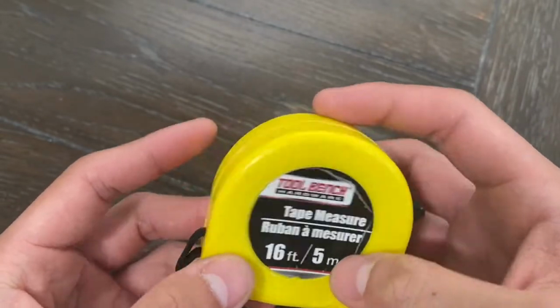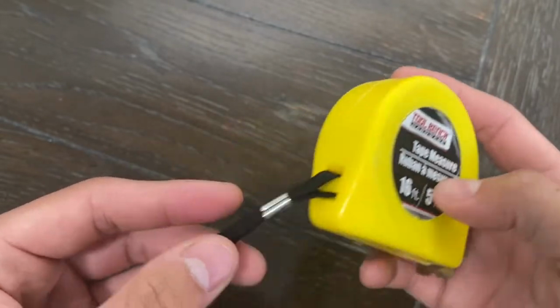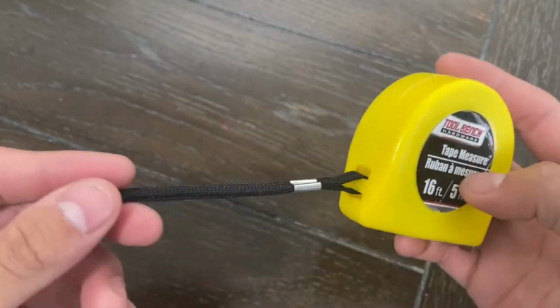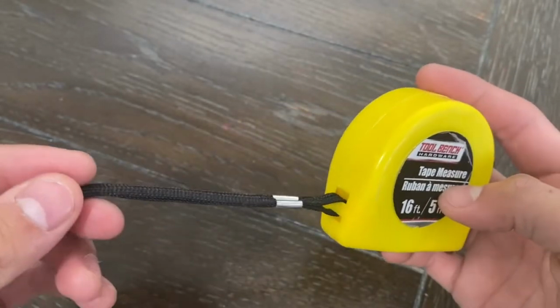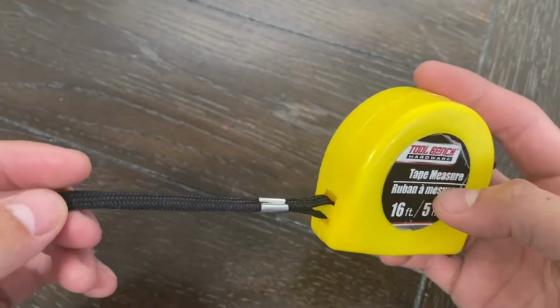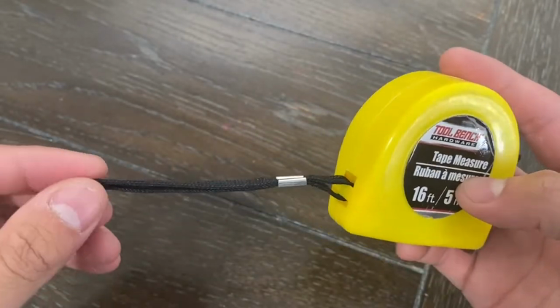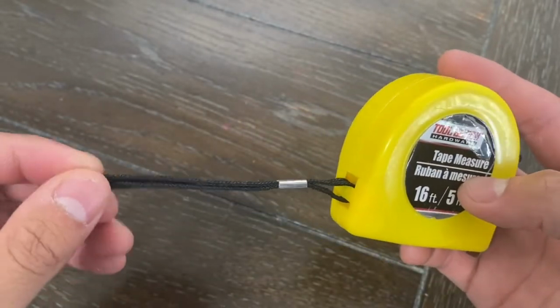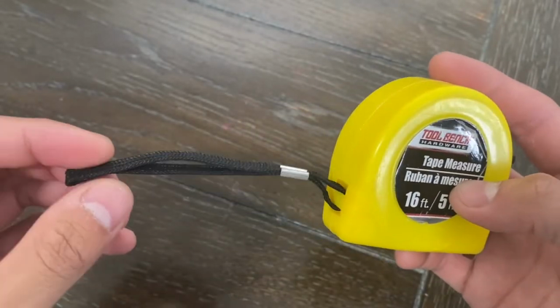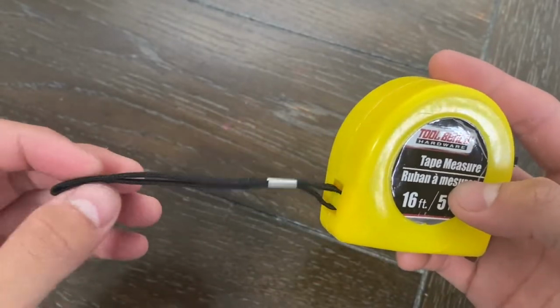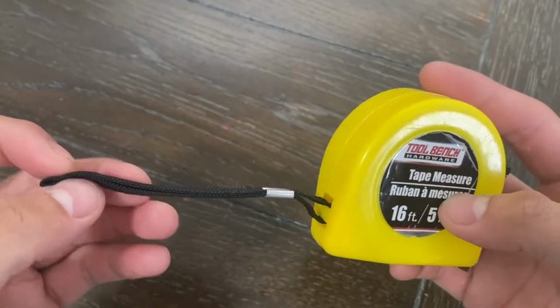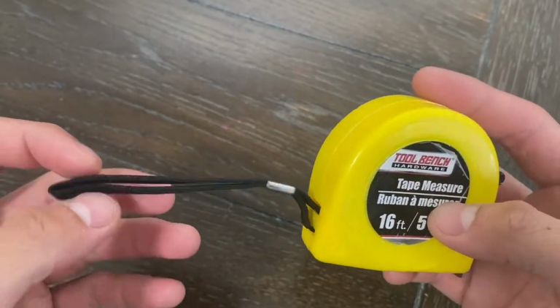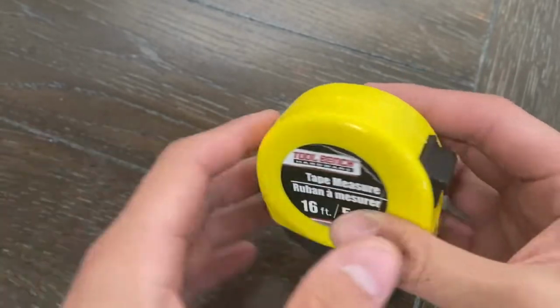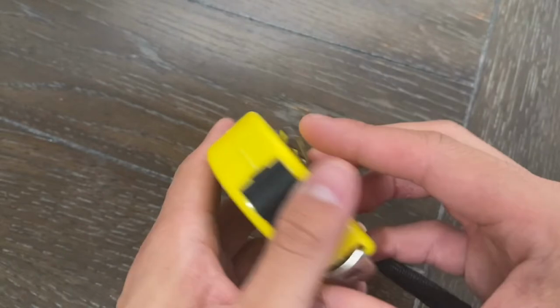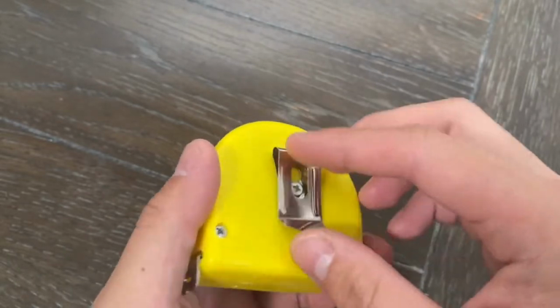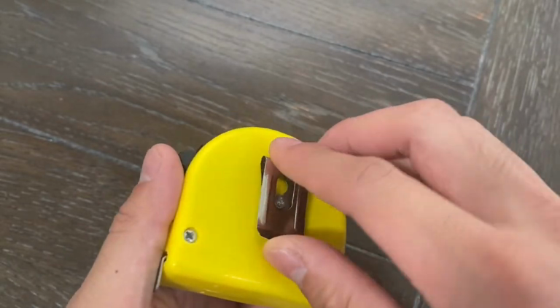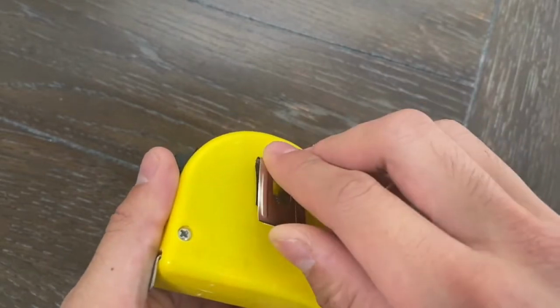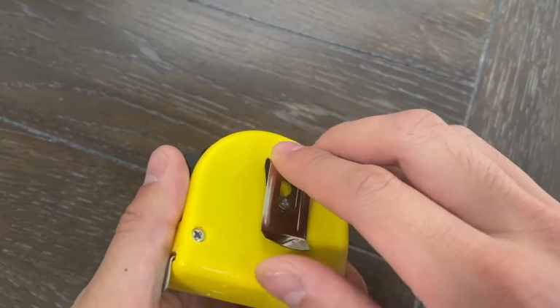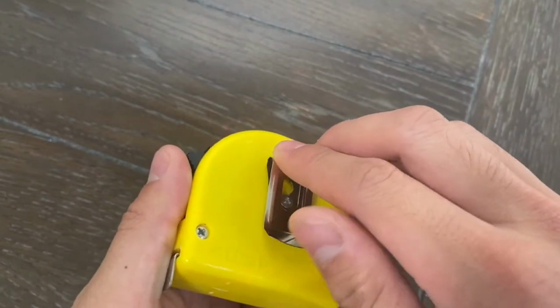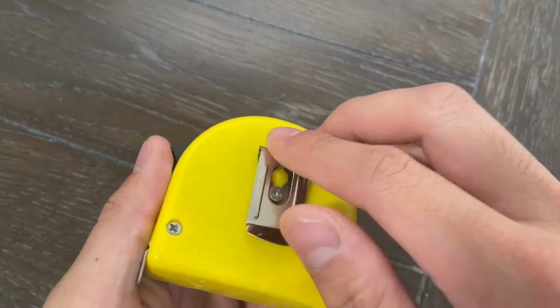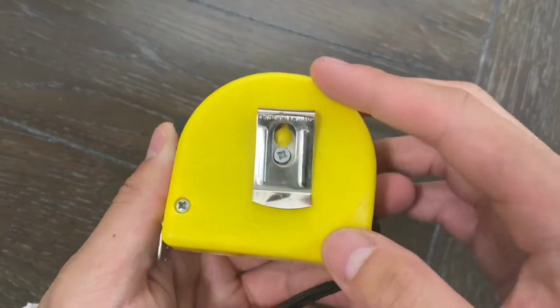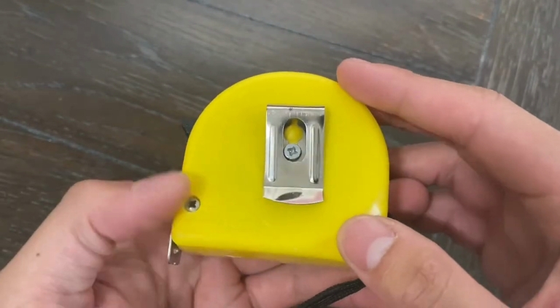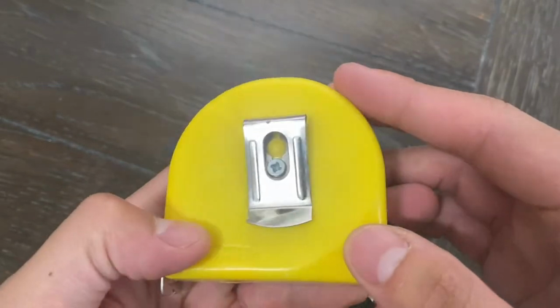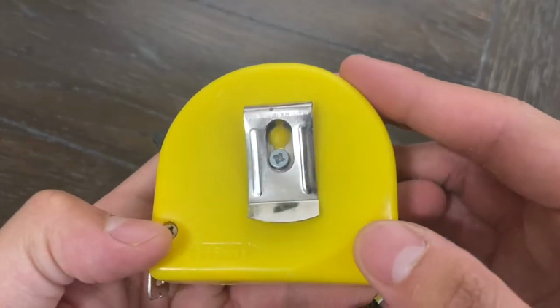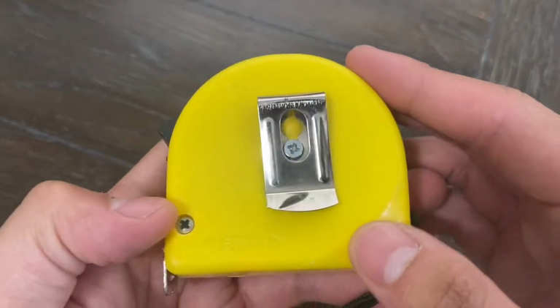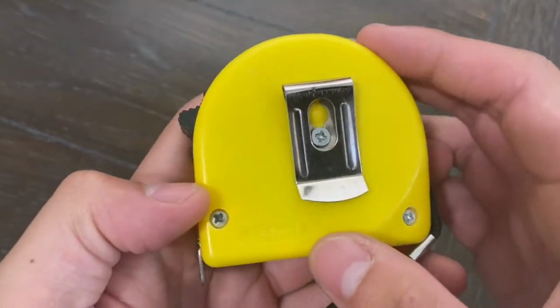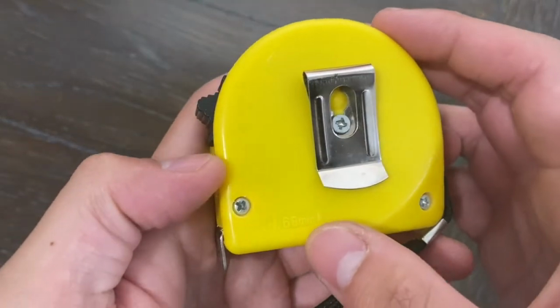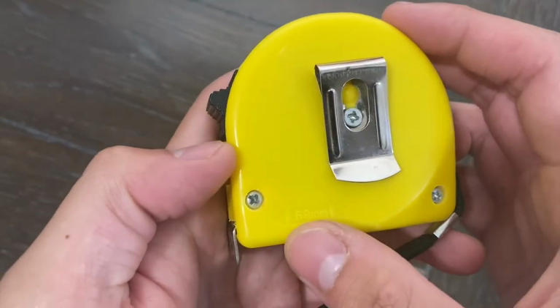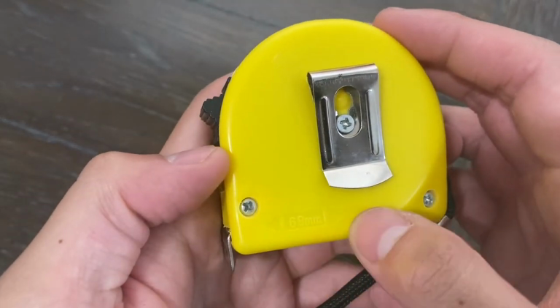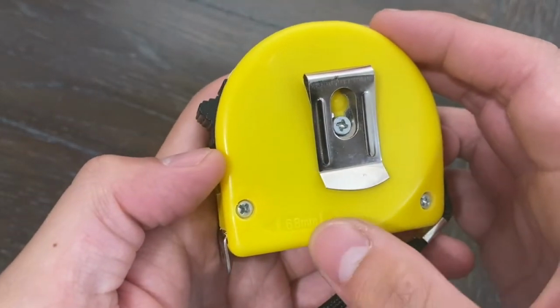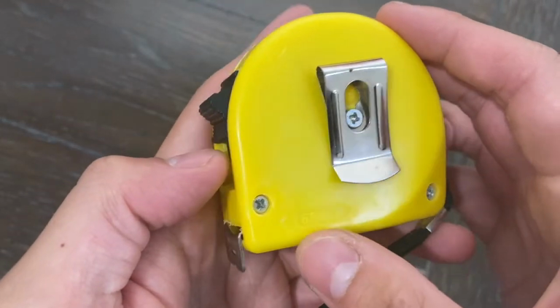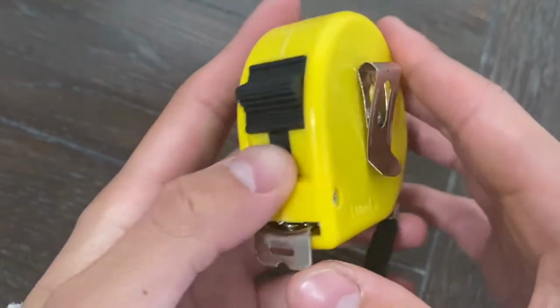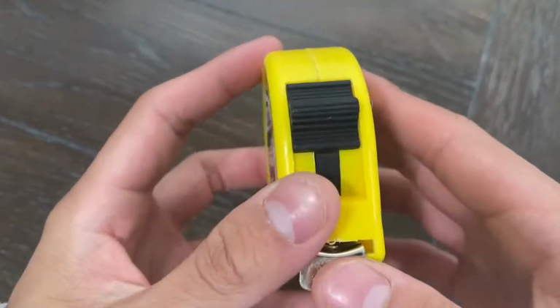It does also have a nice little strap attached to it. Going over to the back, we have a little belt clip so you could easily just put that on and carry it on yourself.